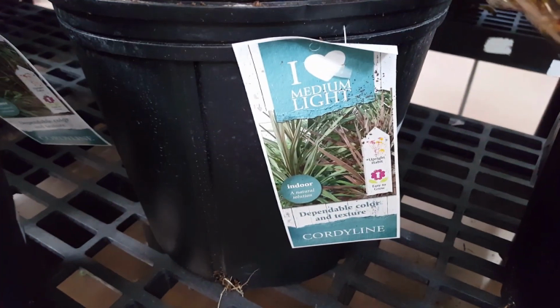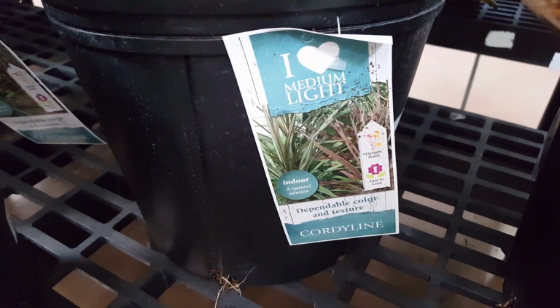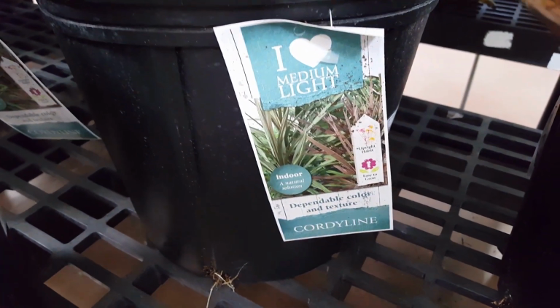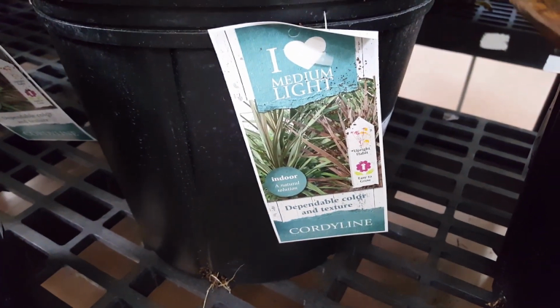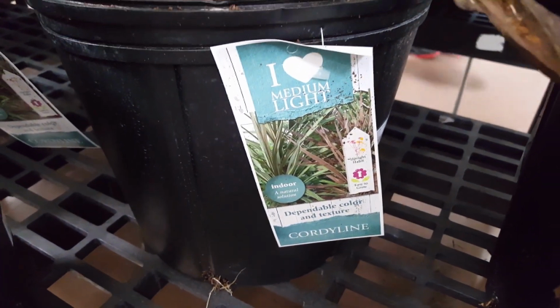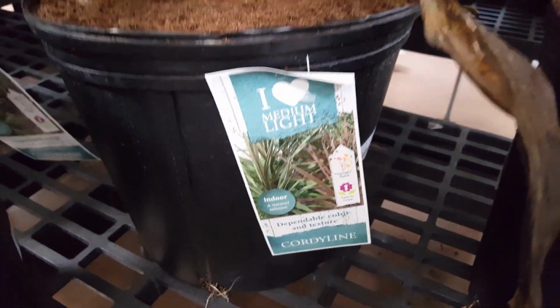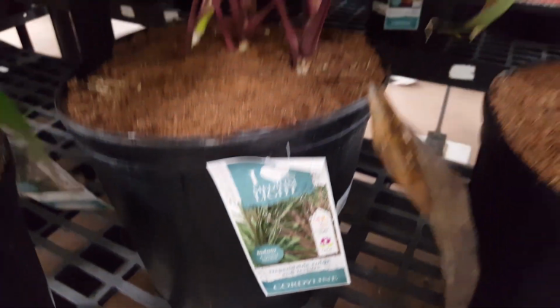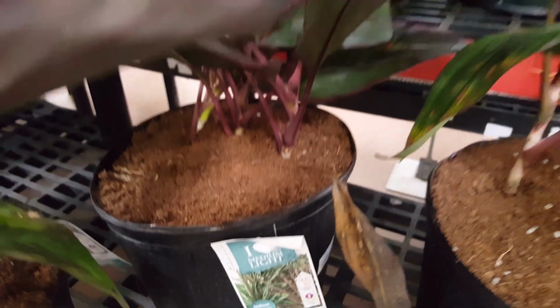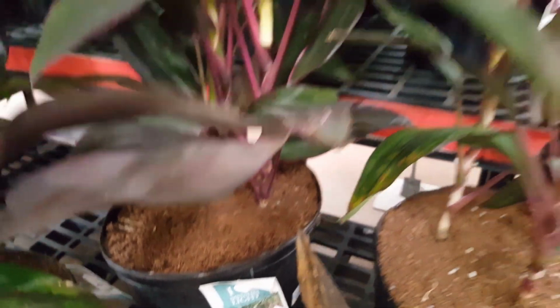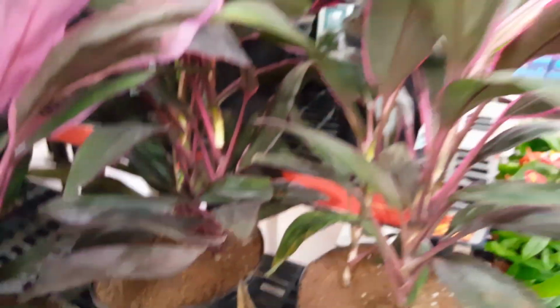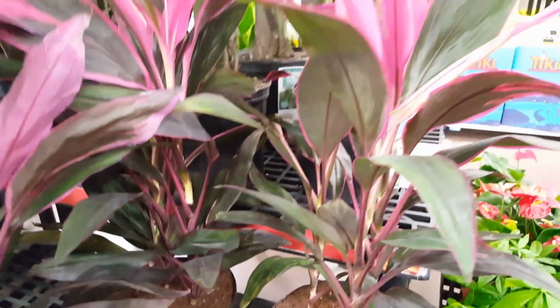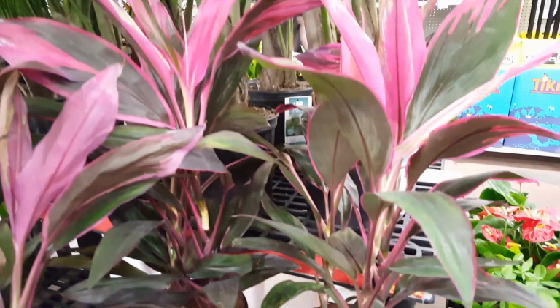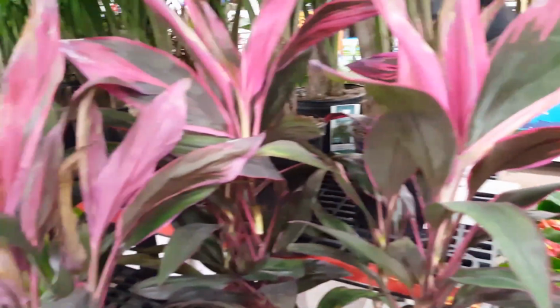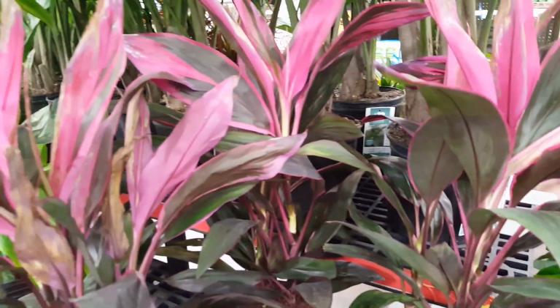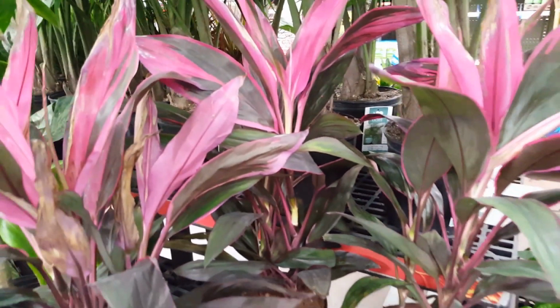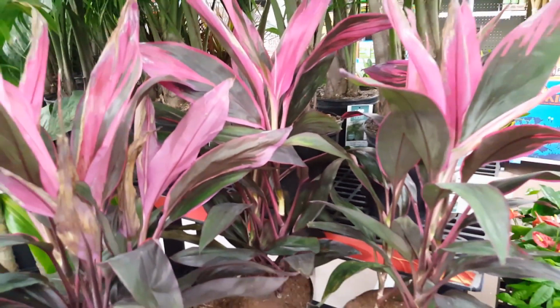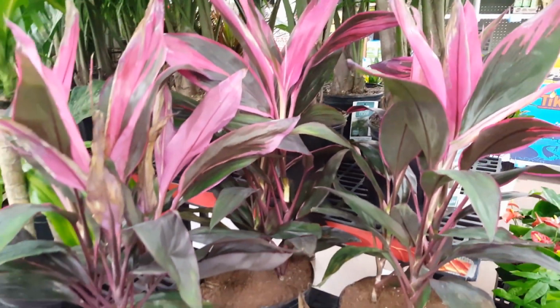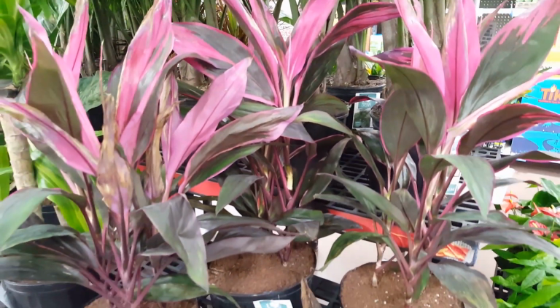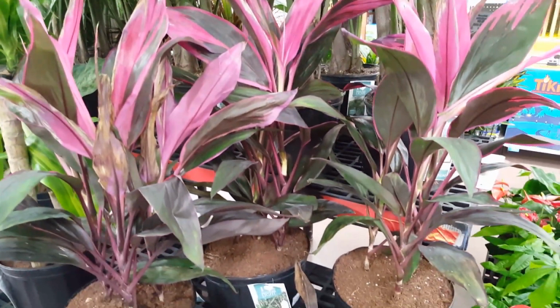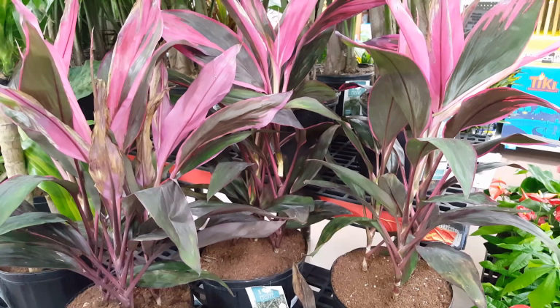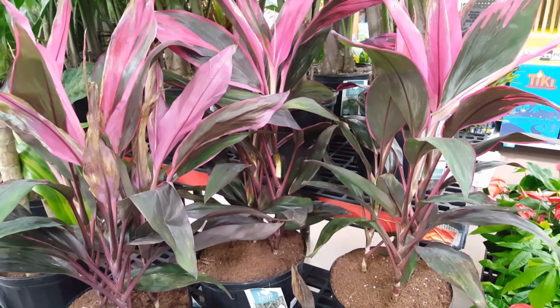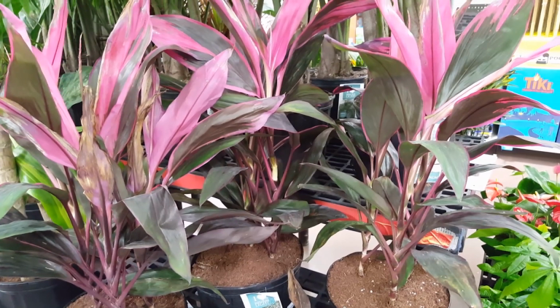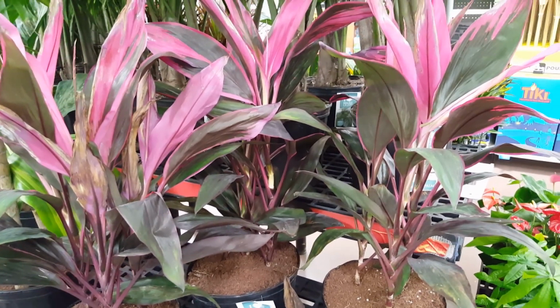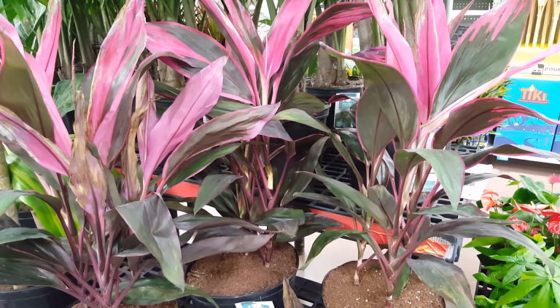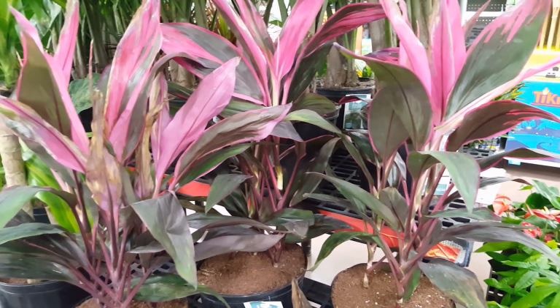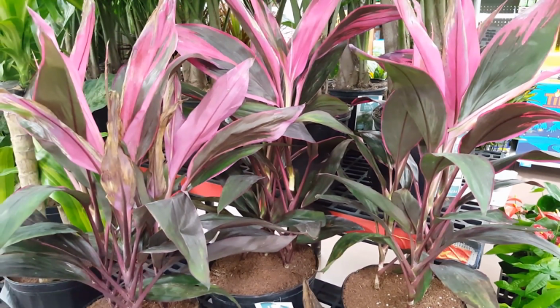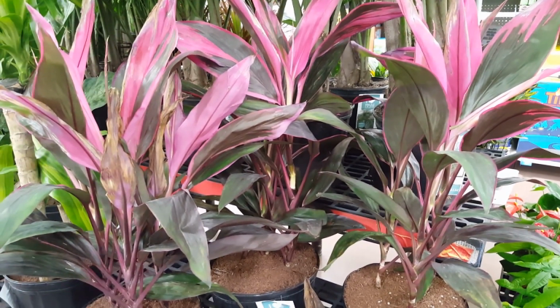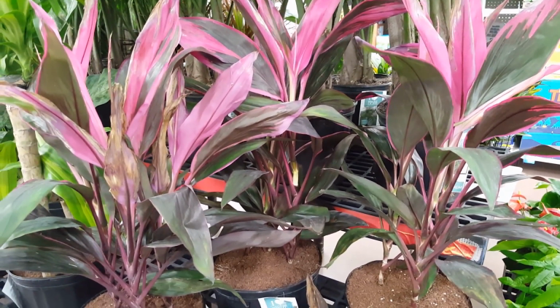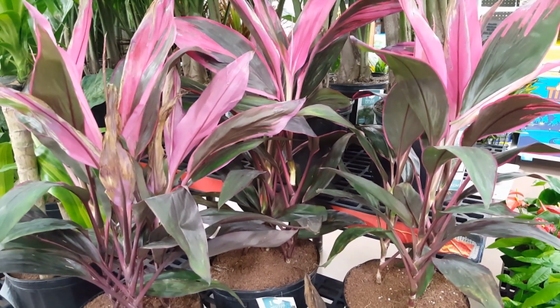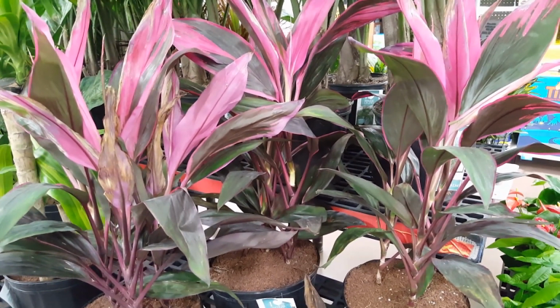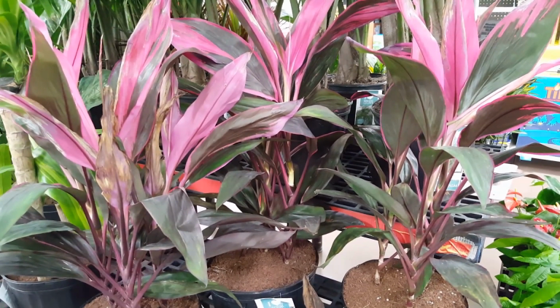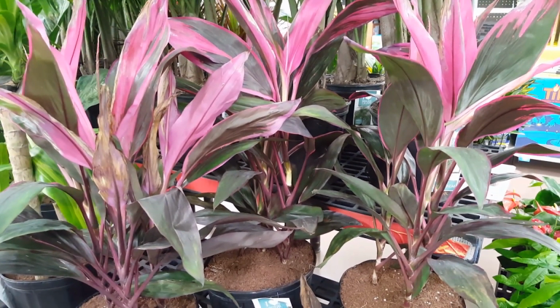I'm going to tell you how to take care of this plant indoors. You're going to need some really good bright light, so I suggest keeping it in a south window — it will do the best there. You can keep it in other places, but it's going to do better with really good bright light.